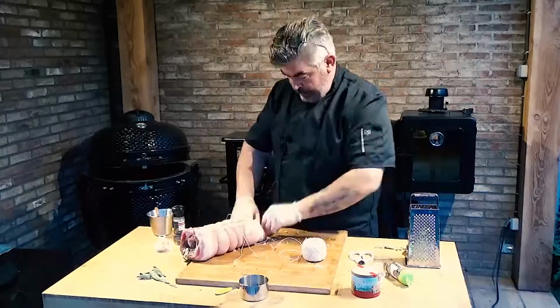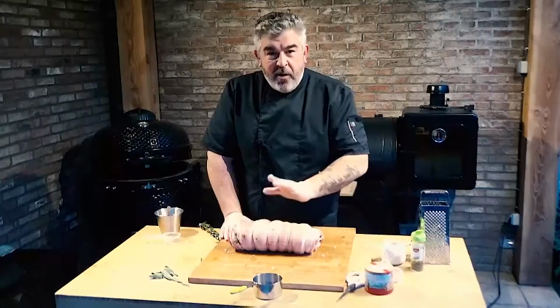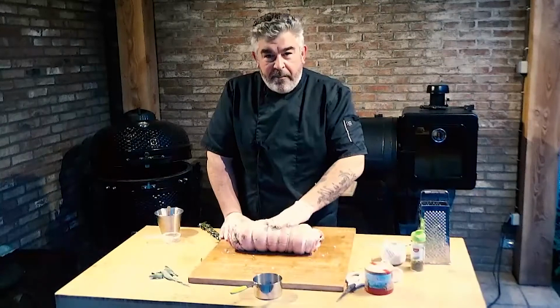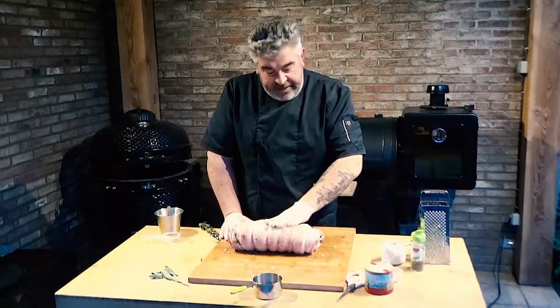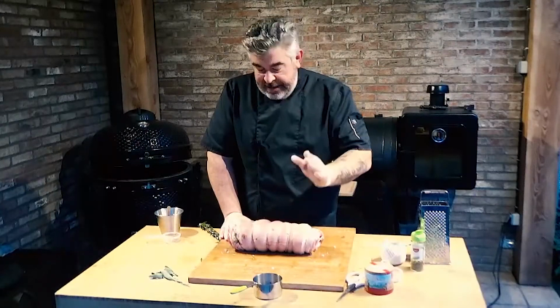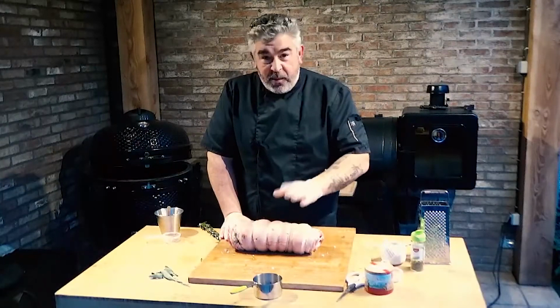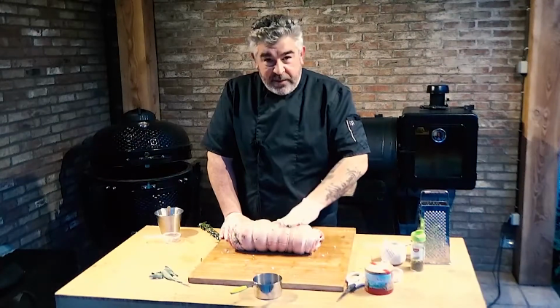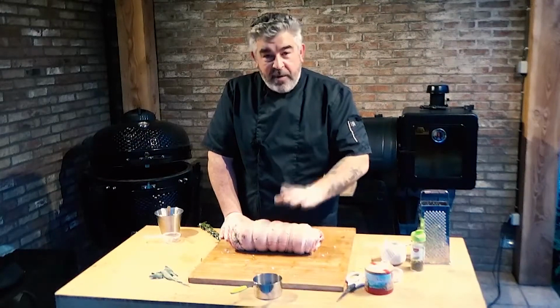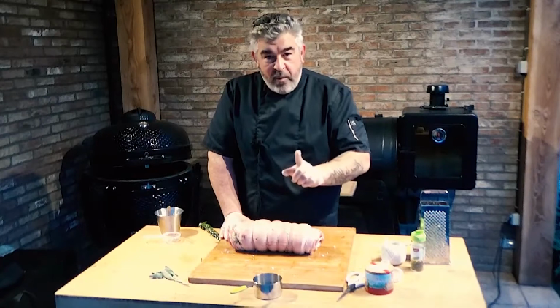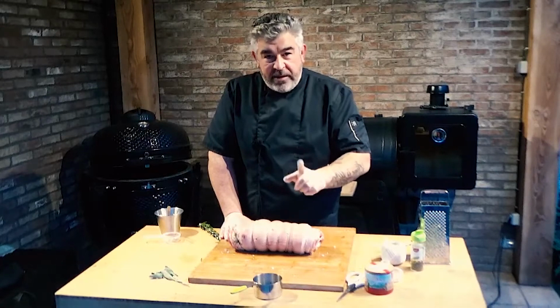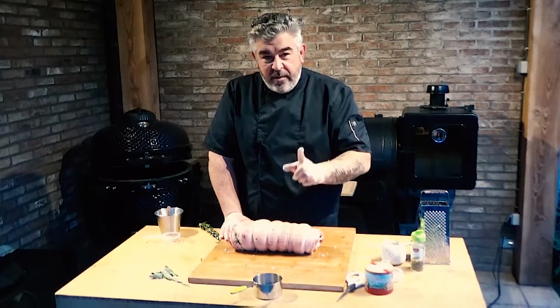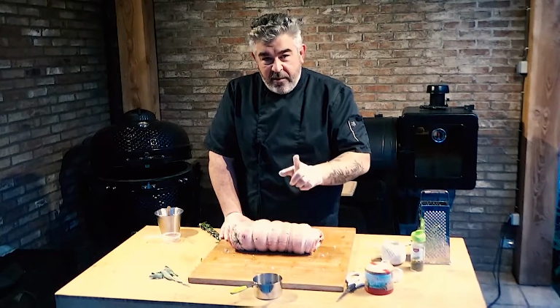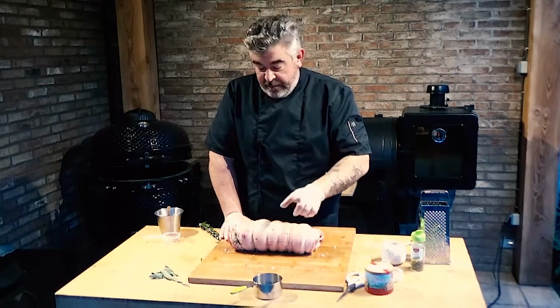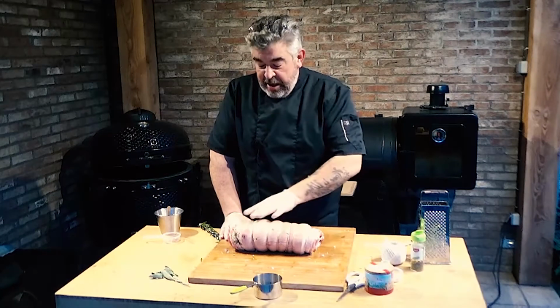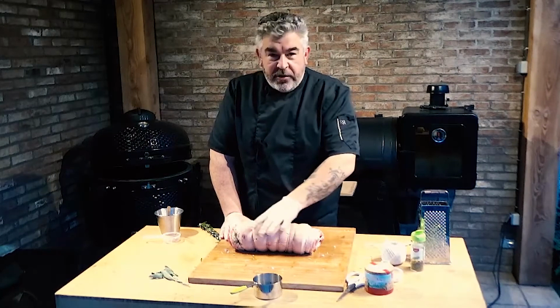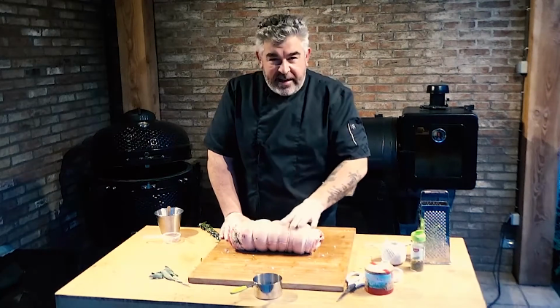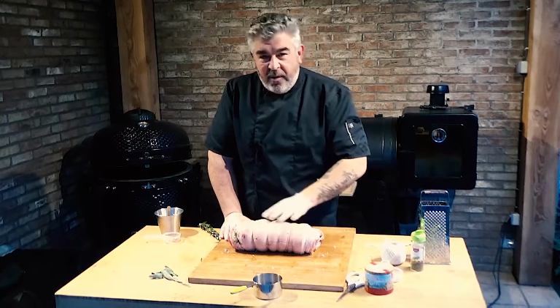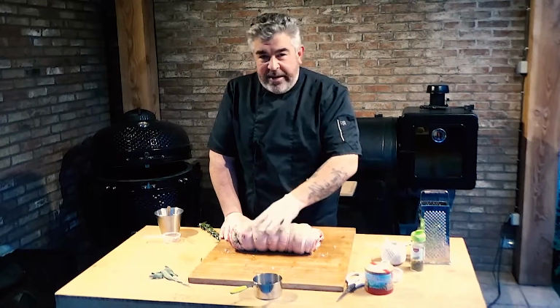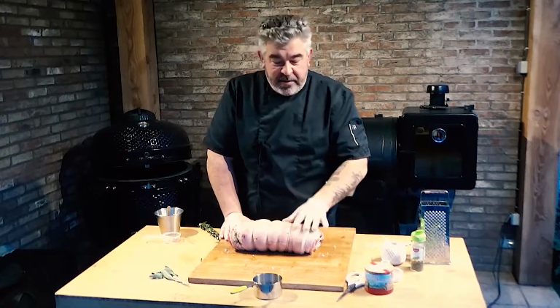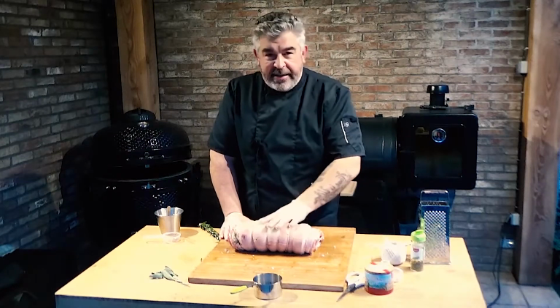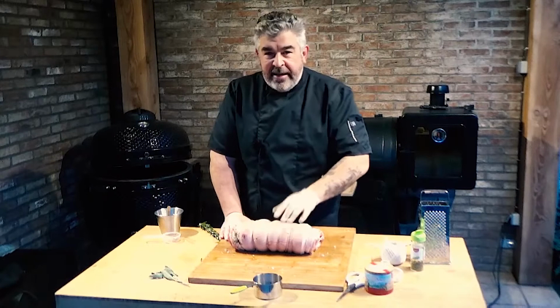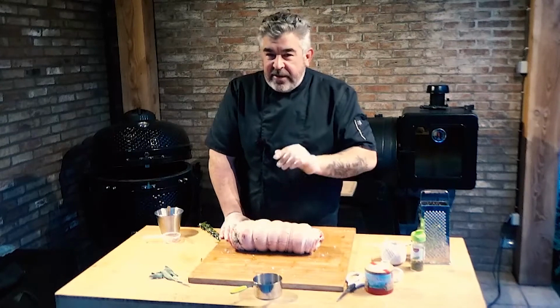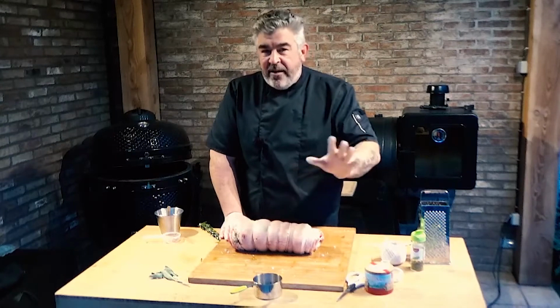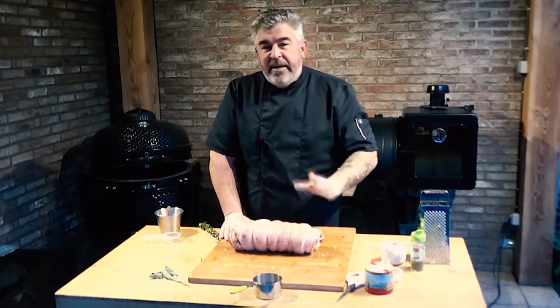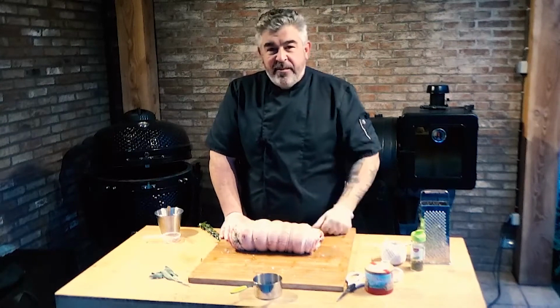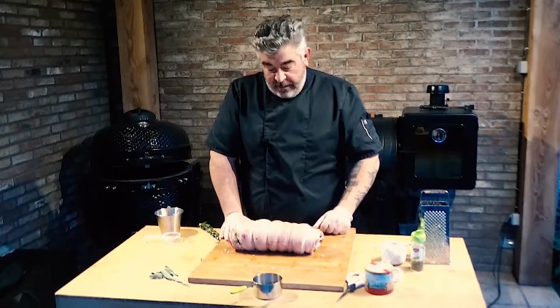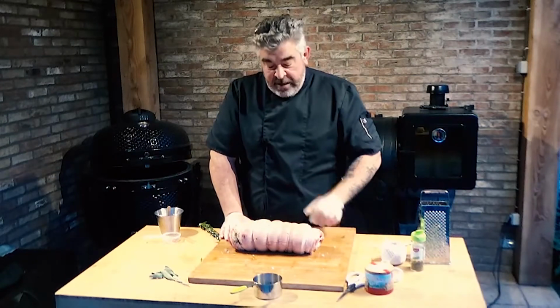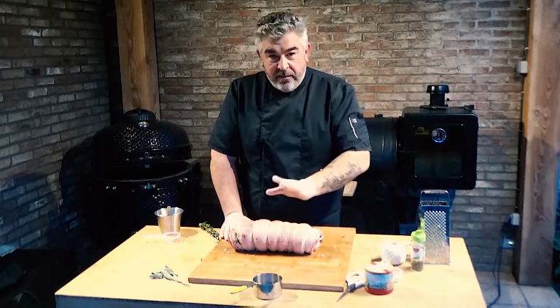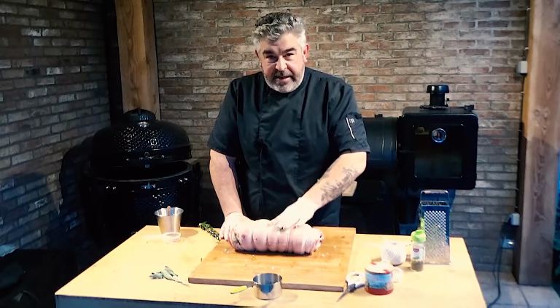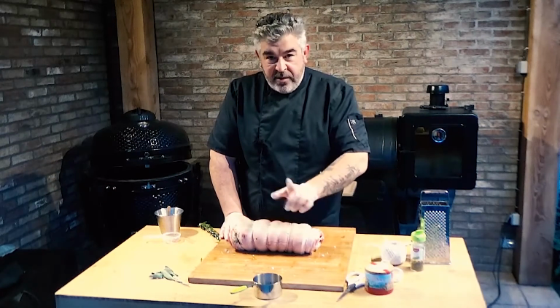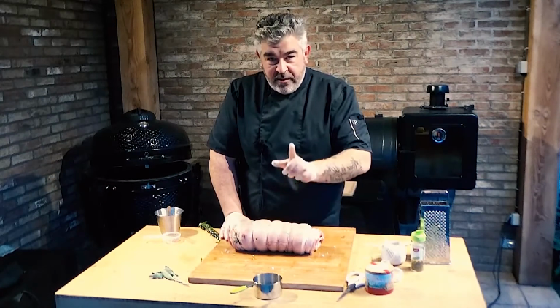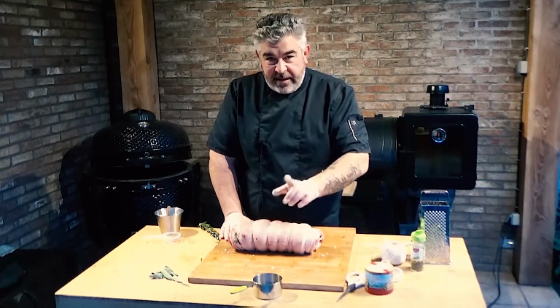Our porchetta is ready to cook, but we will wait 24 hours in the fridge to allow all the herbs and spice to give a lot of flavor to the meat. Alright, see you tomorrow, same time.